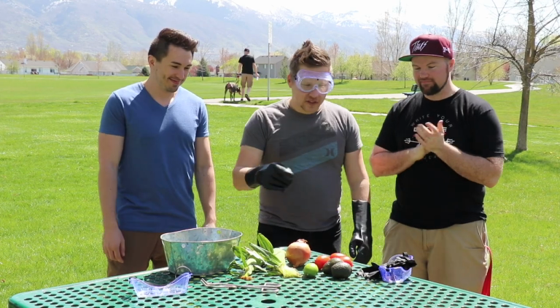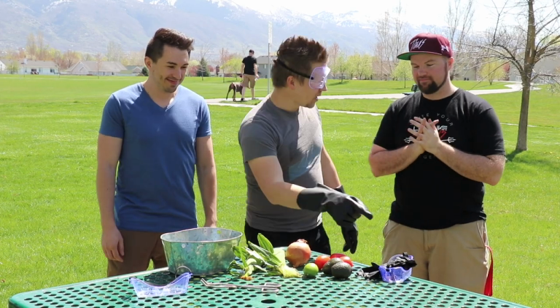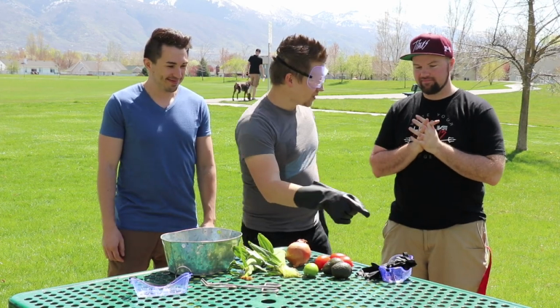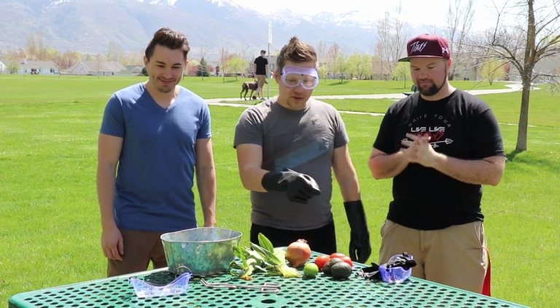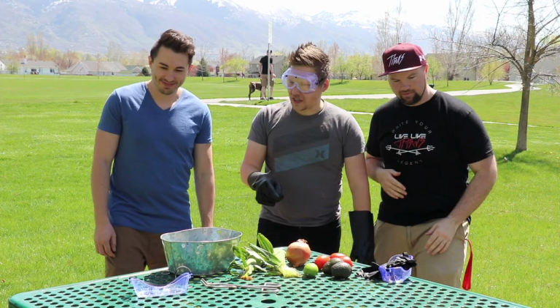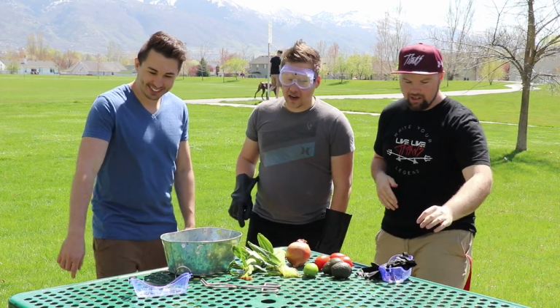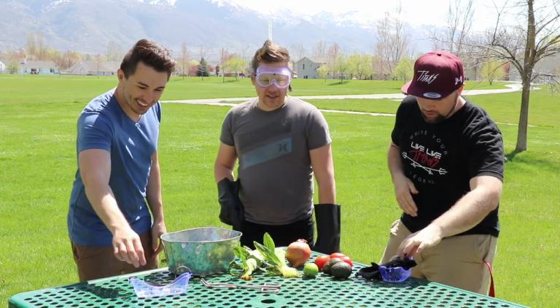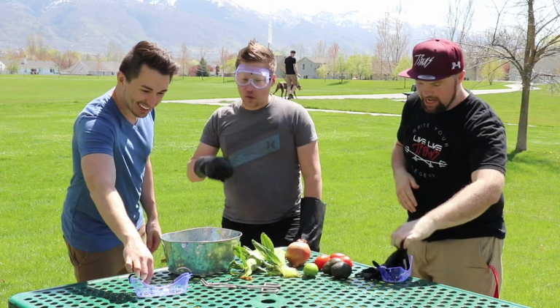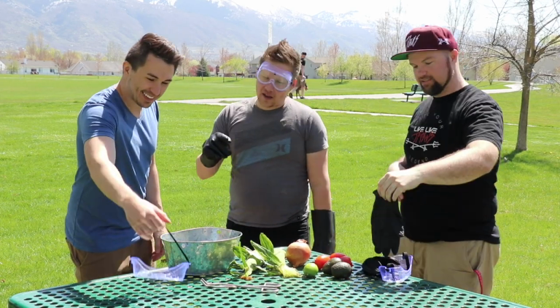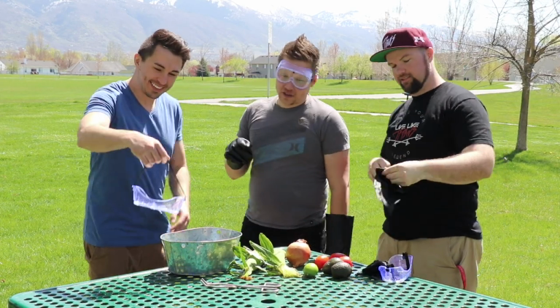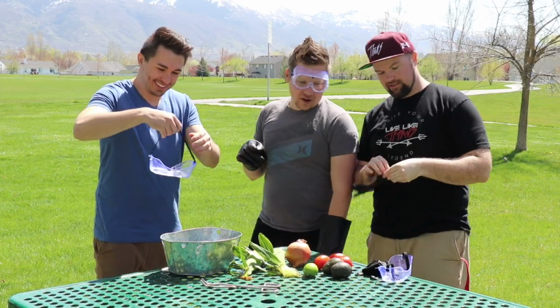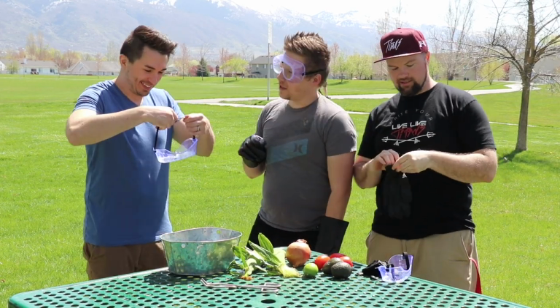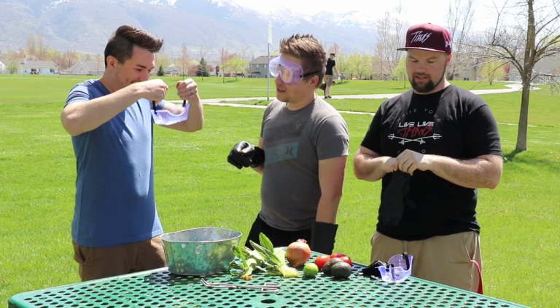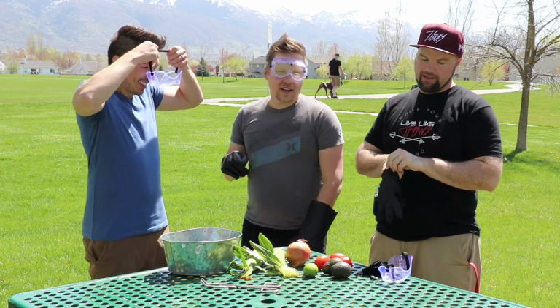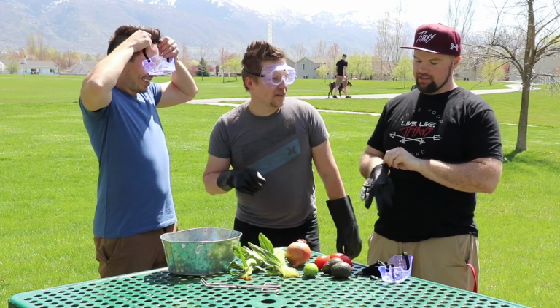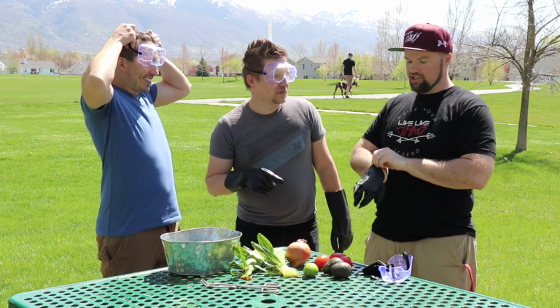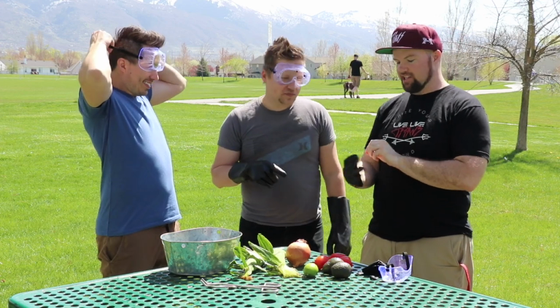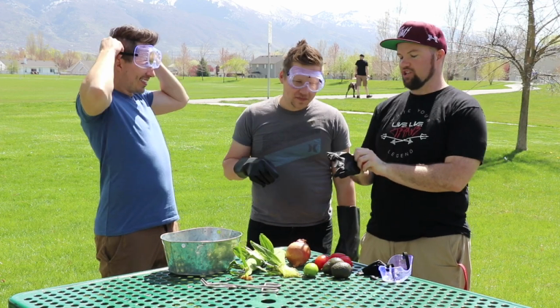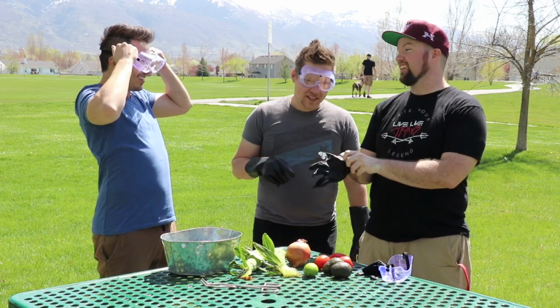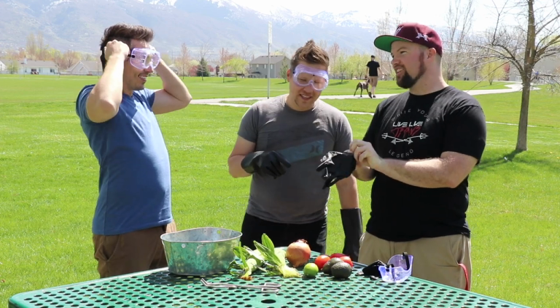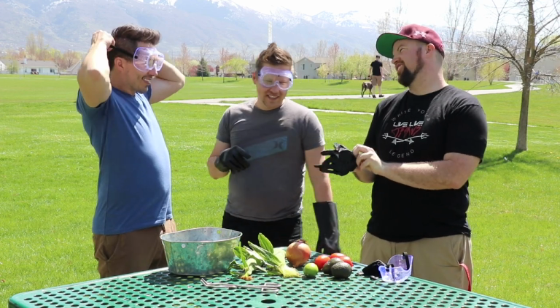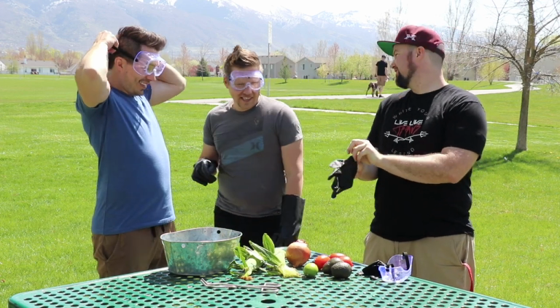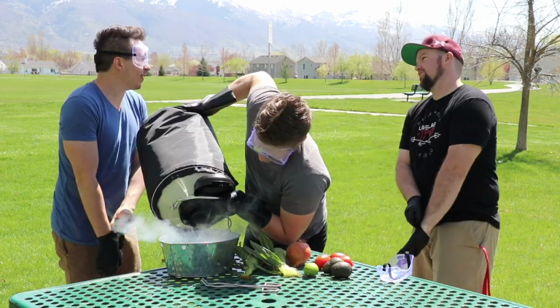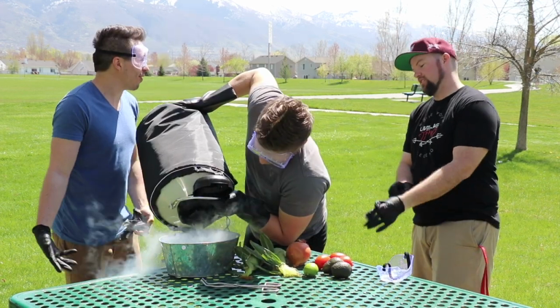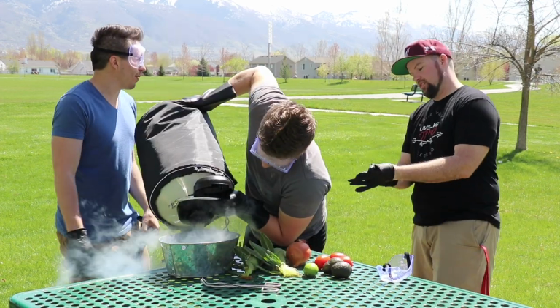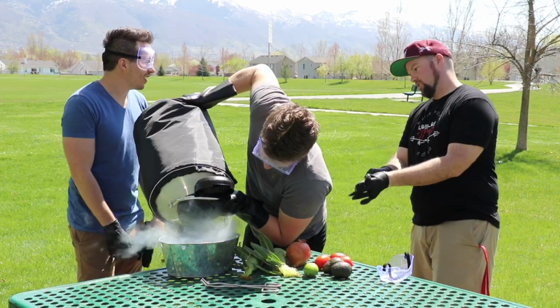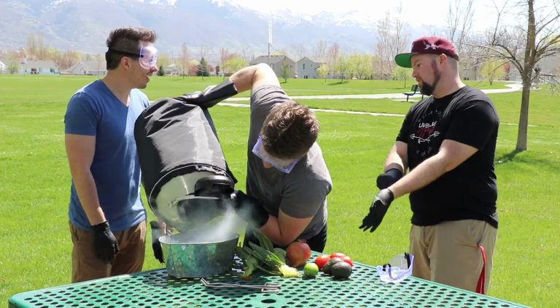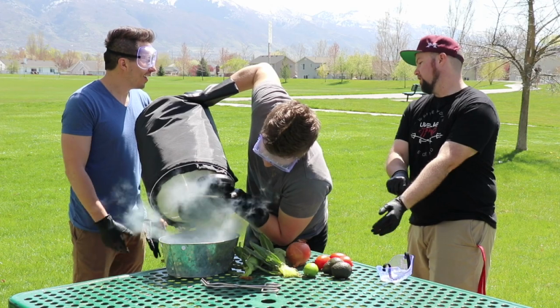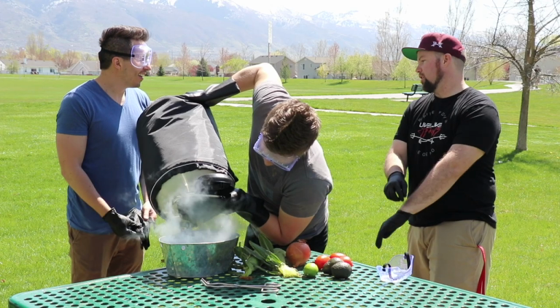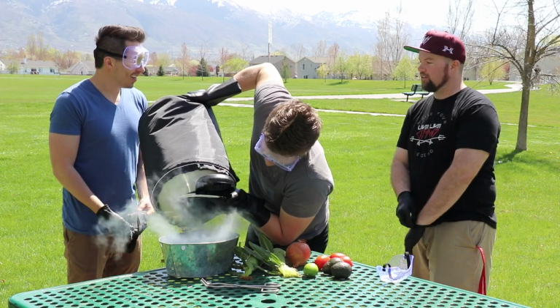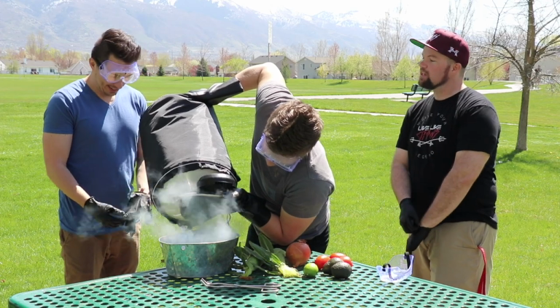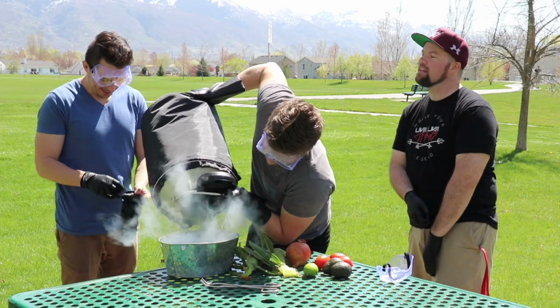Before we start, you guys got to put on some protection. I know you guys like to give an extra adrenaline rush in your channel — when we get frostburned. Because we don't get burned by frost, we get bitten.